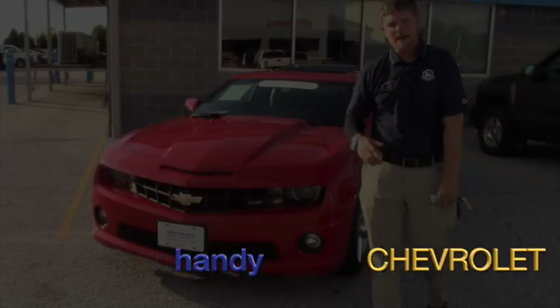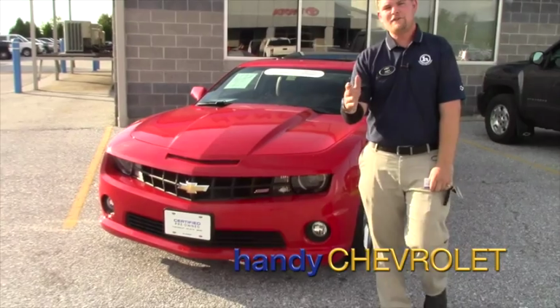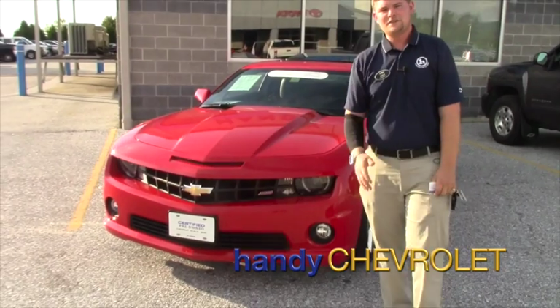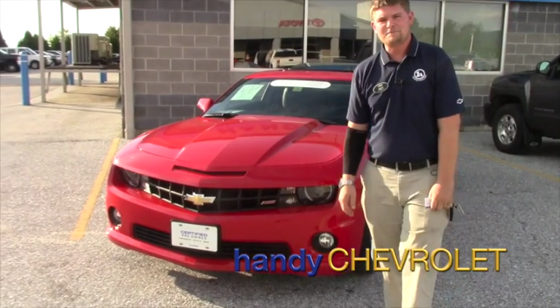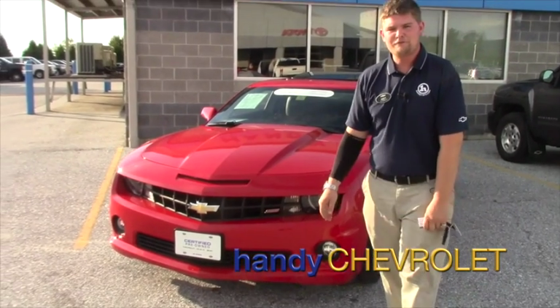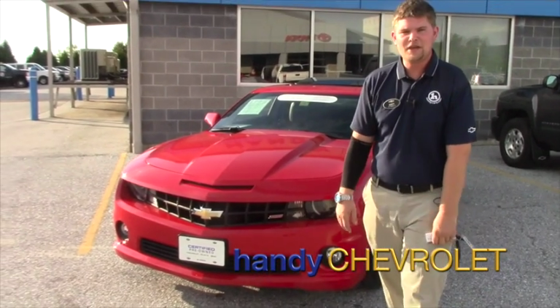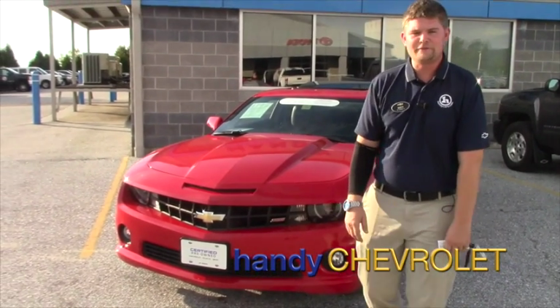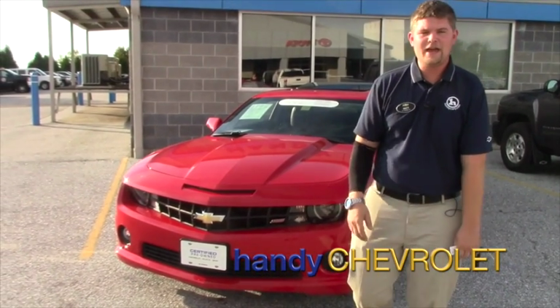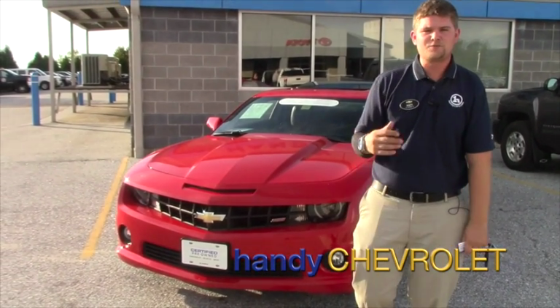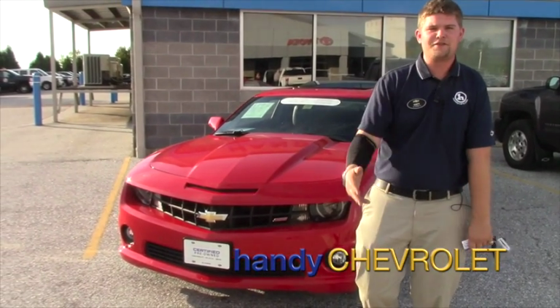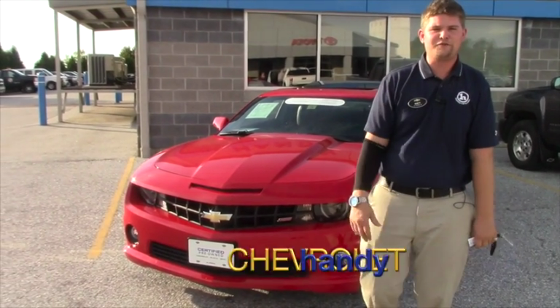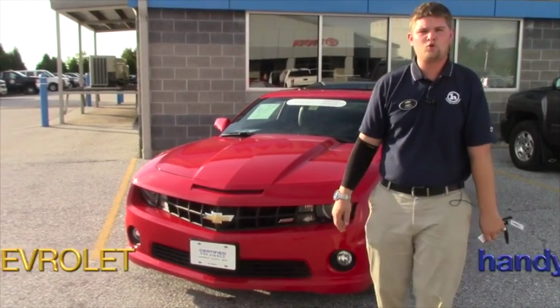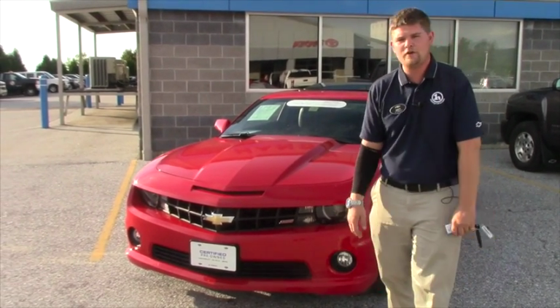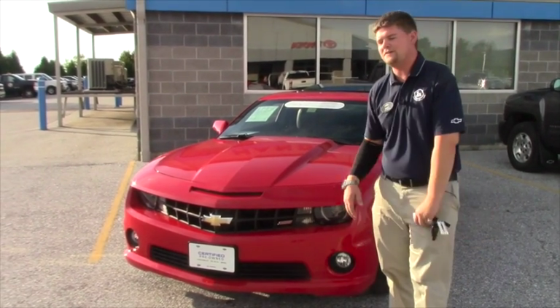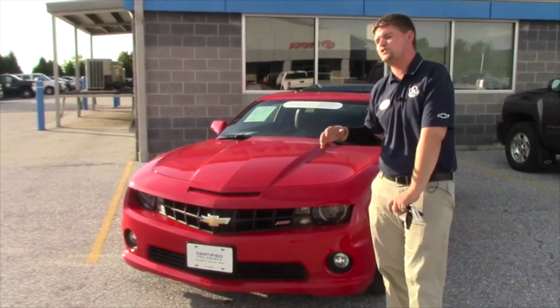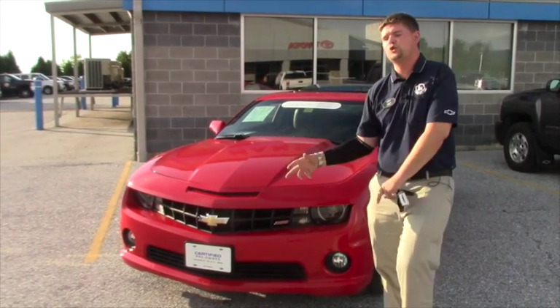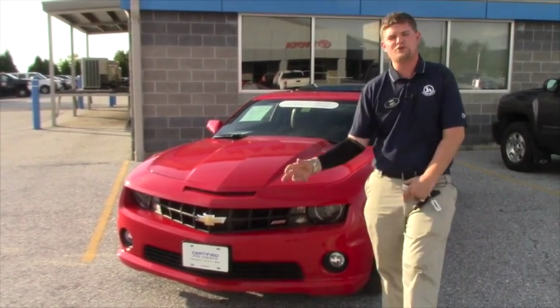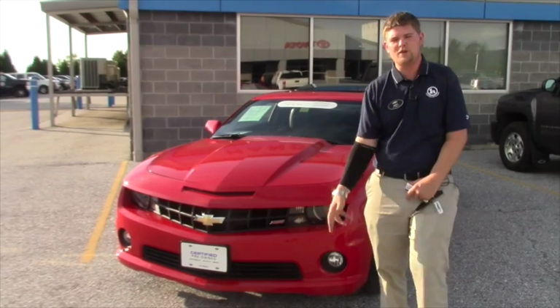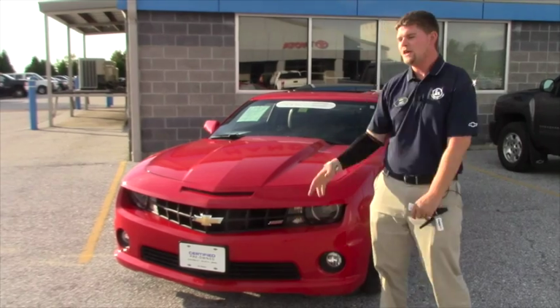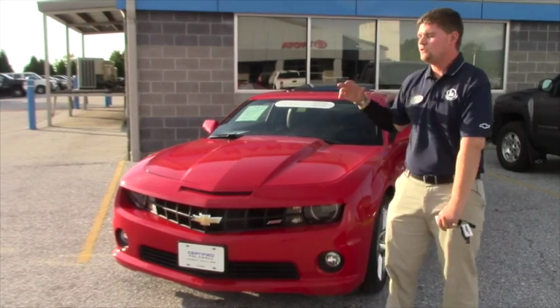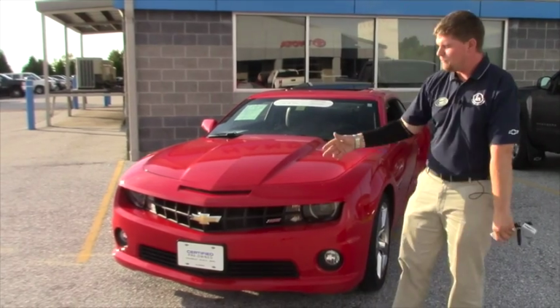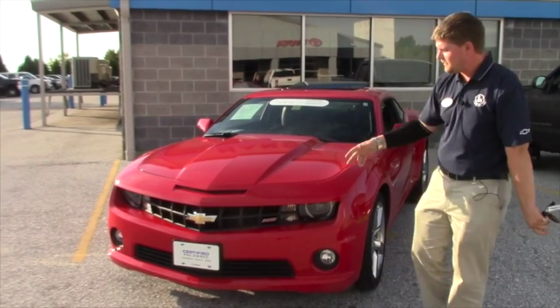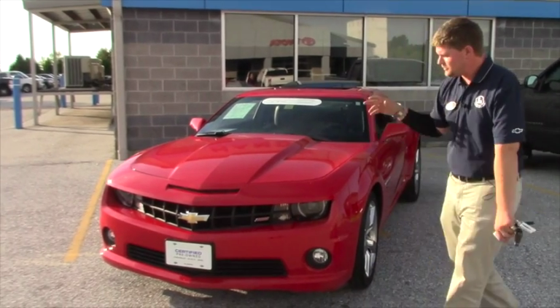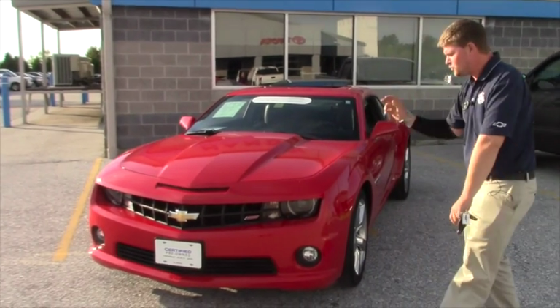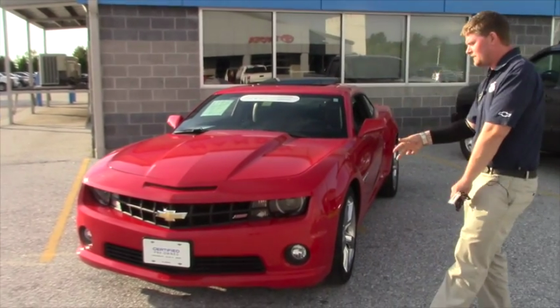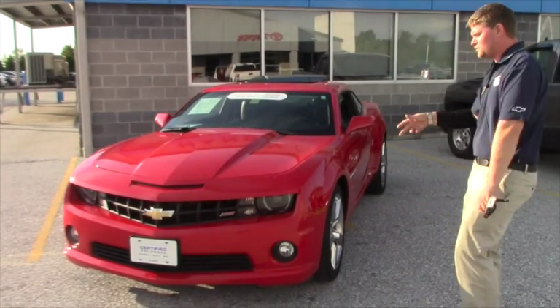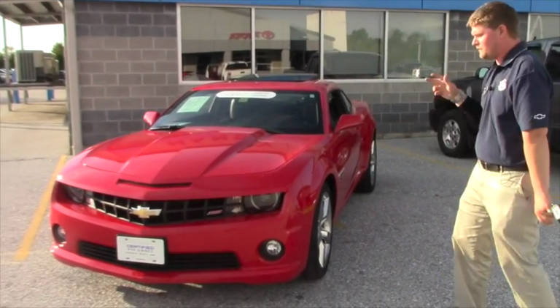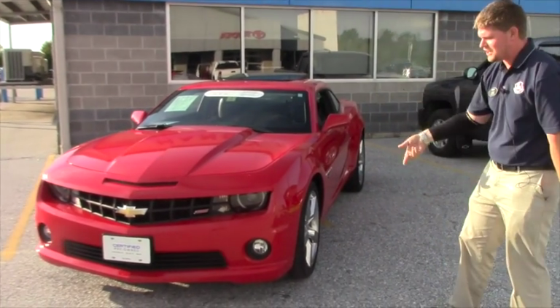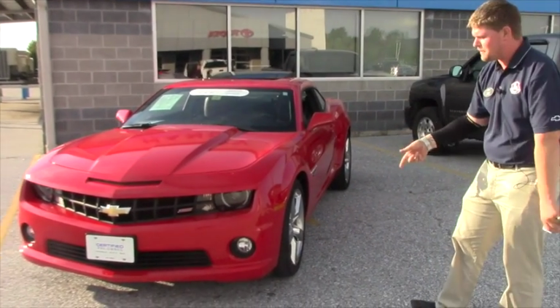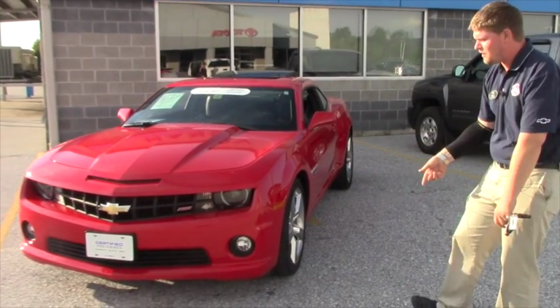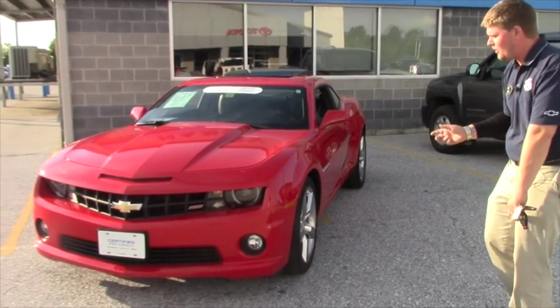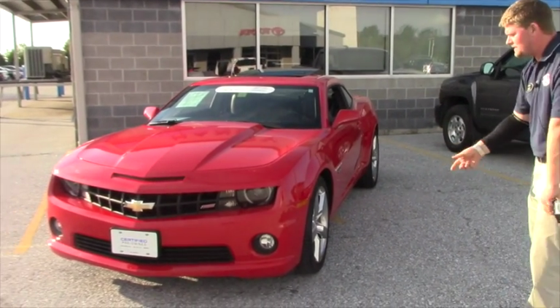Hey Kevin, this is Matt from Handy Chevrolet. I just want to thank you for inquiring on this super sweet, low mileage 2012 Chevy Camaro SS.